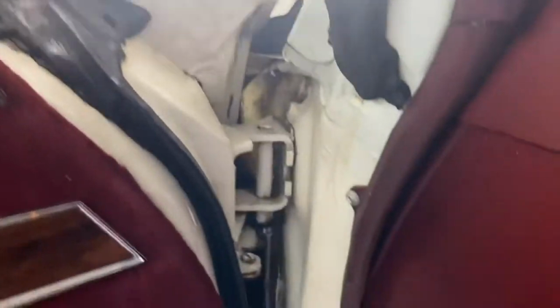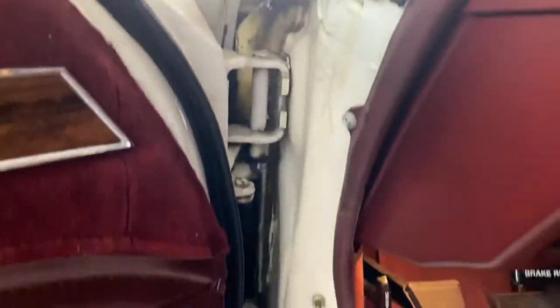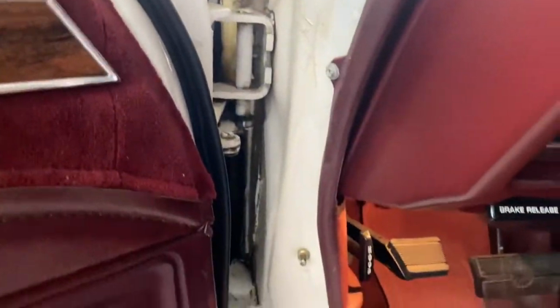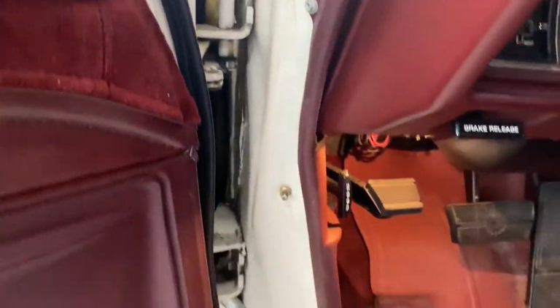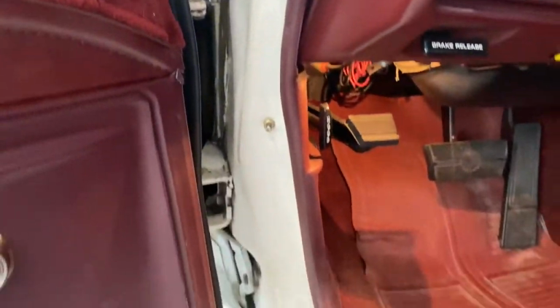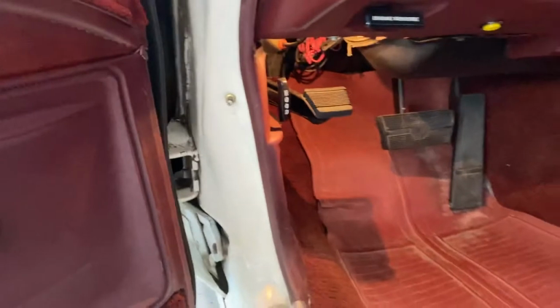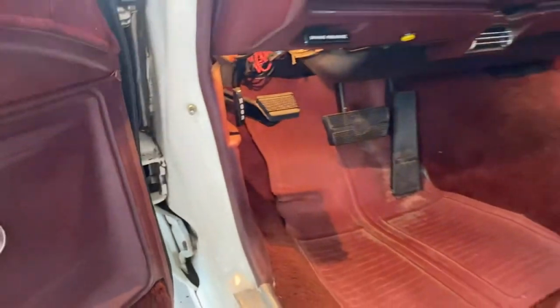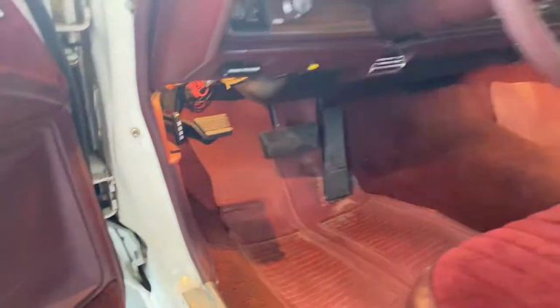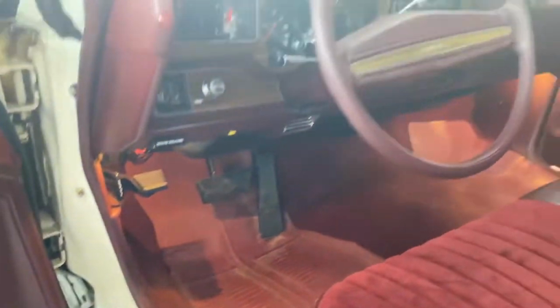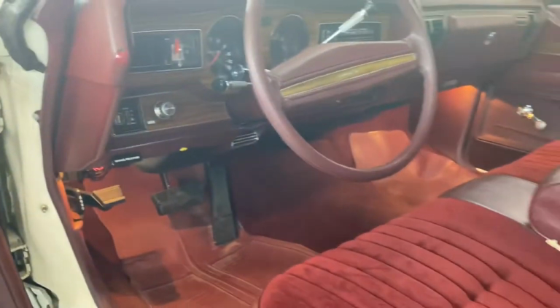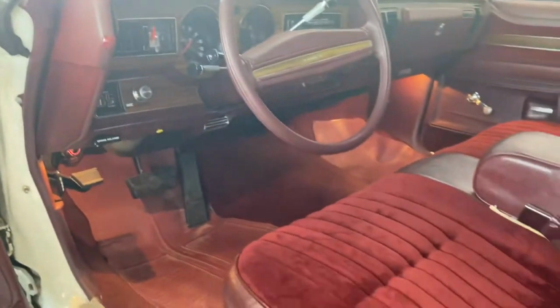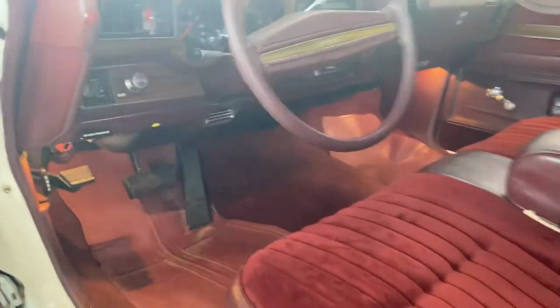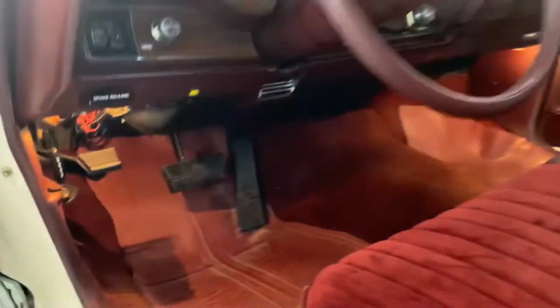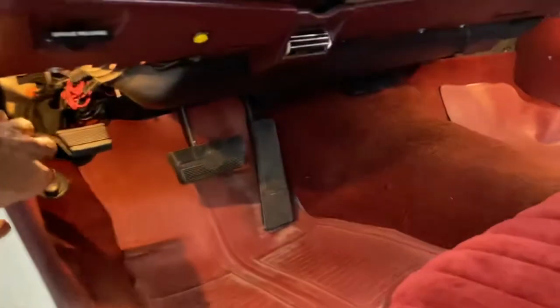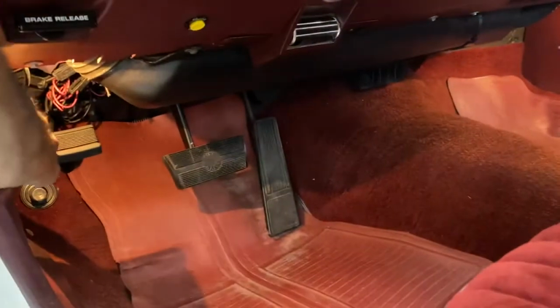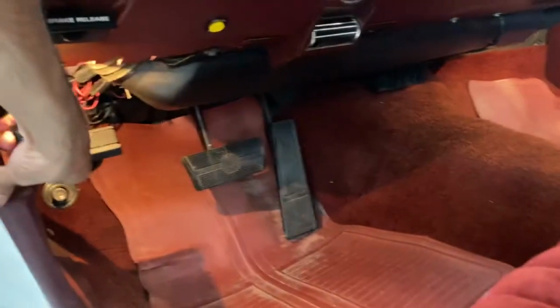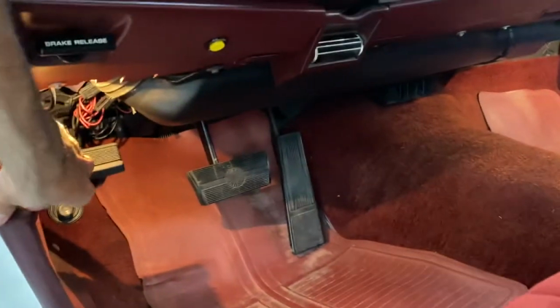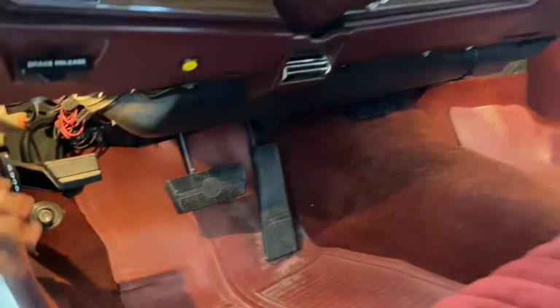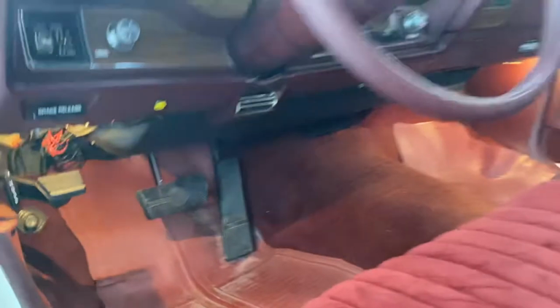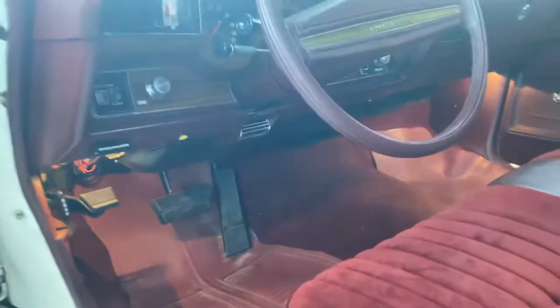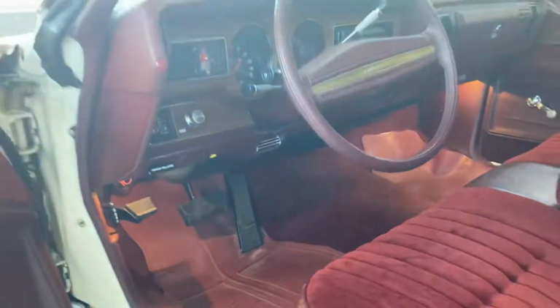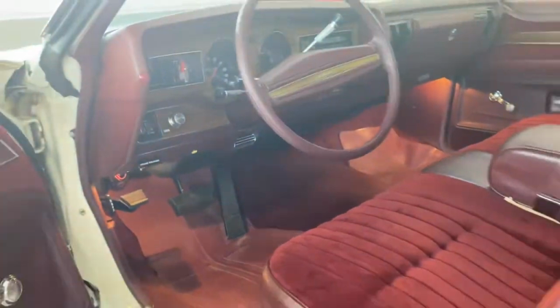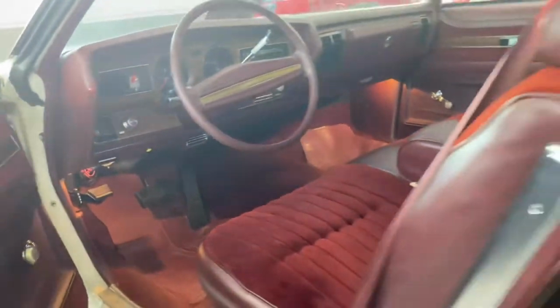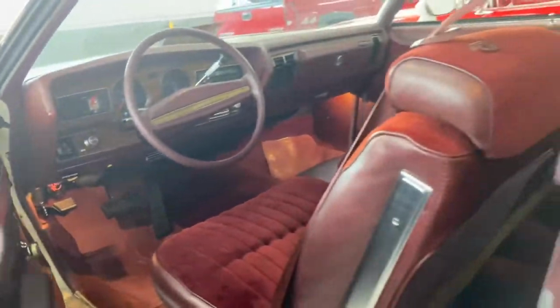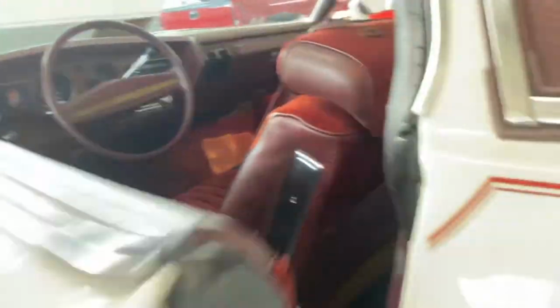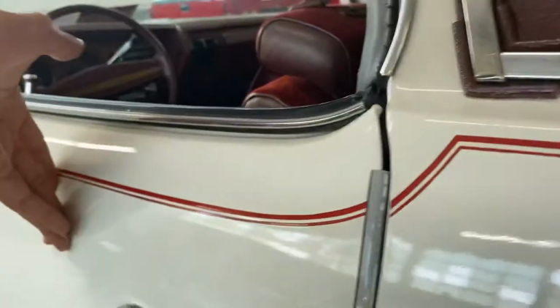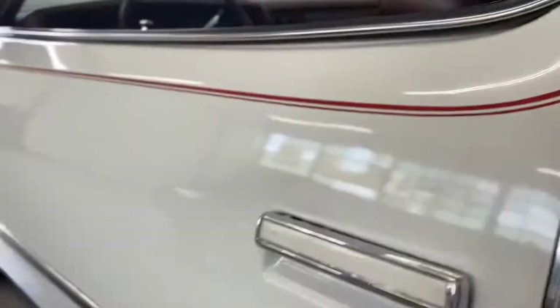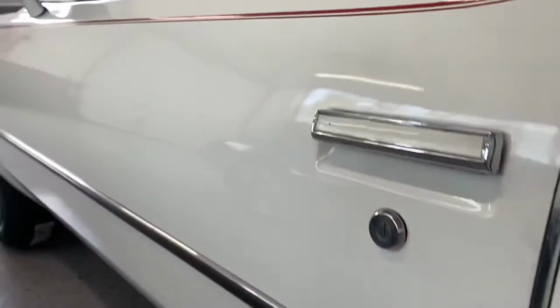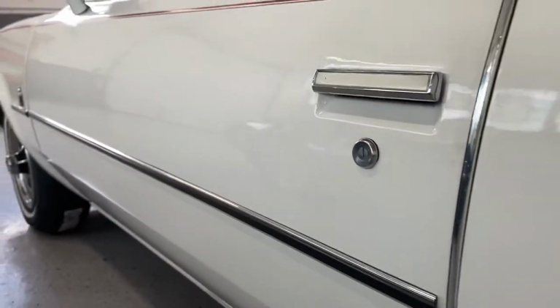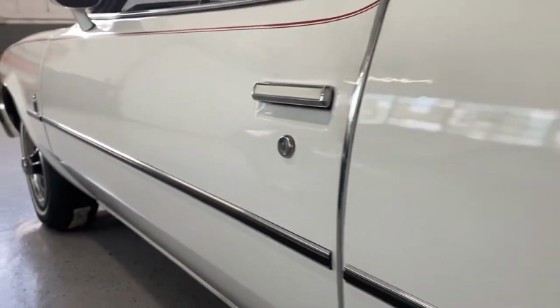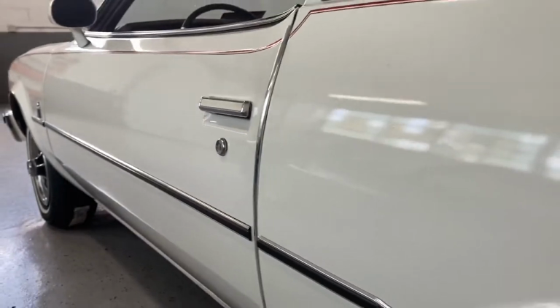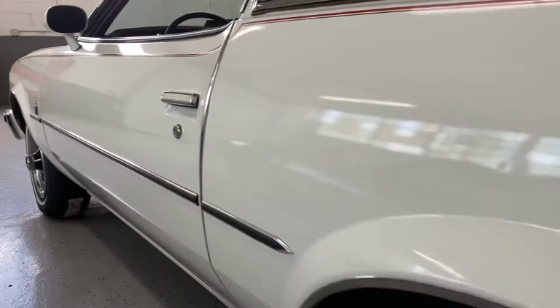You can see the door jambs are all nice and clean. Pop the hood here. We shut the door — door shuts very nice and solid.